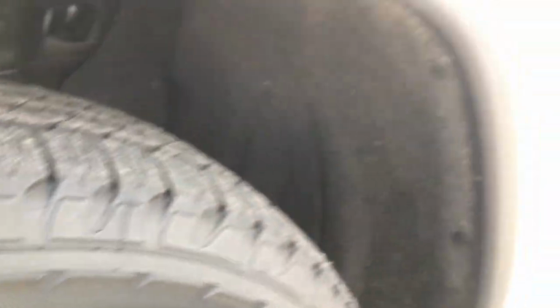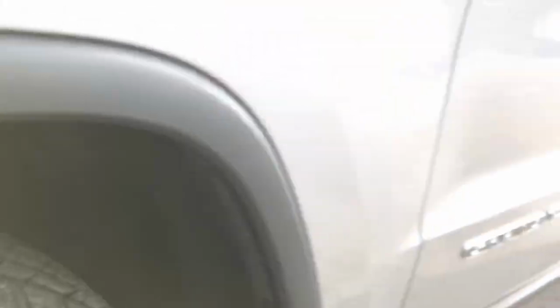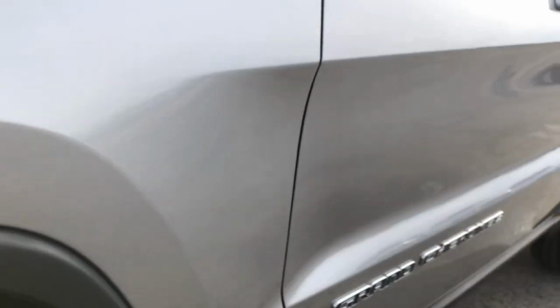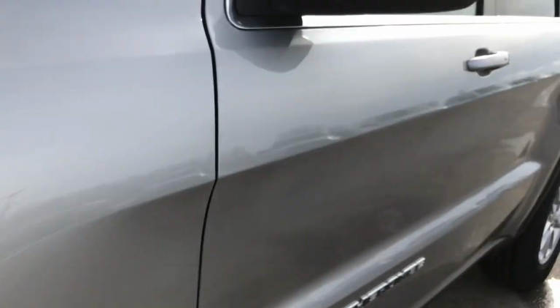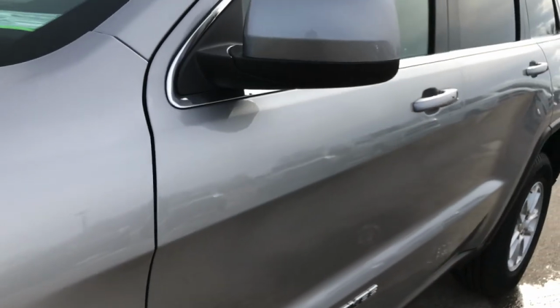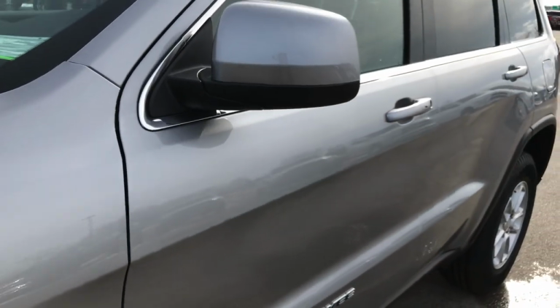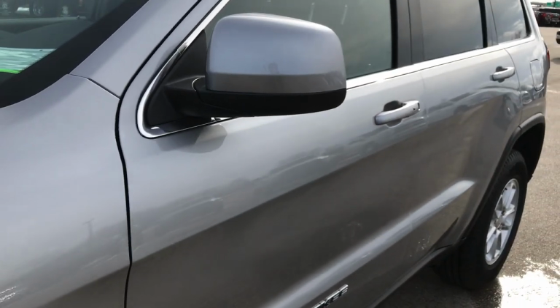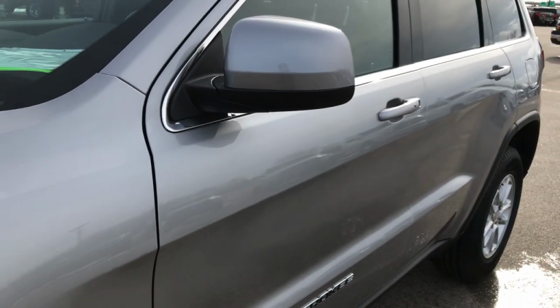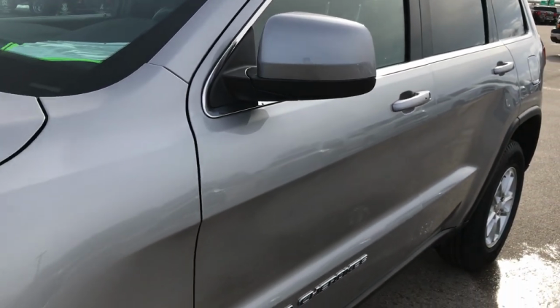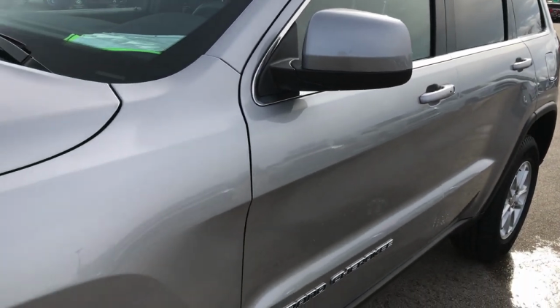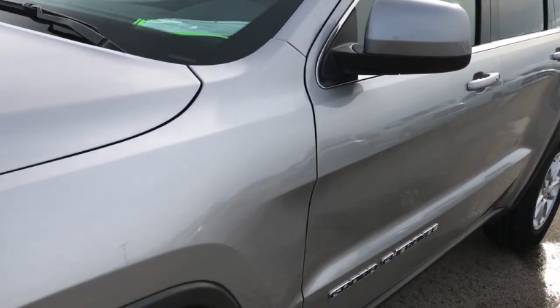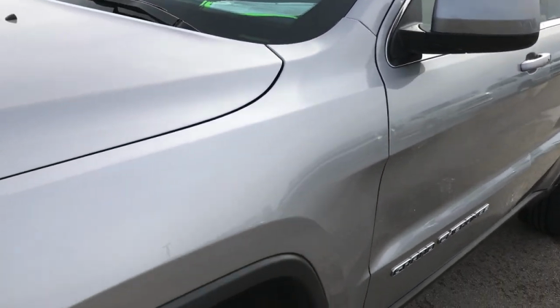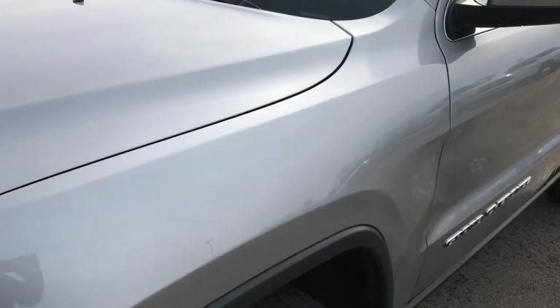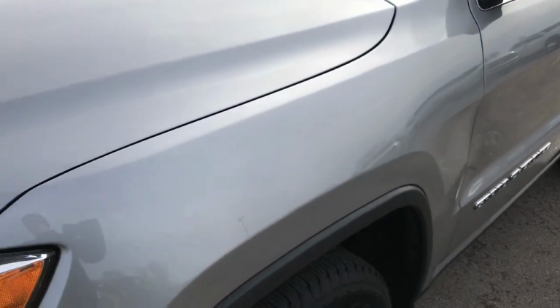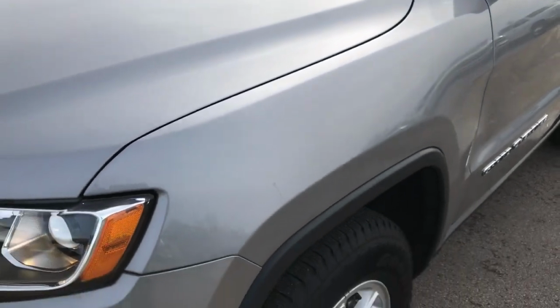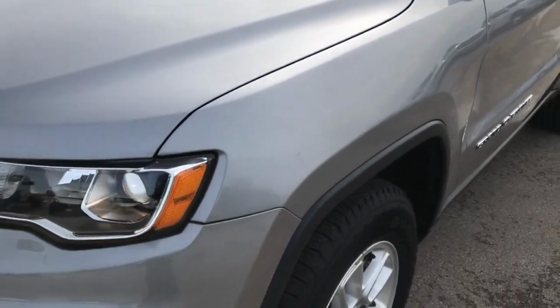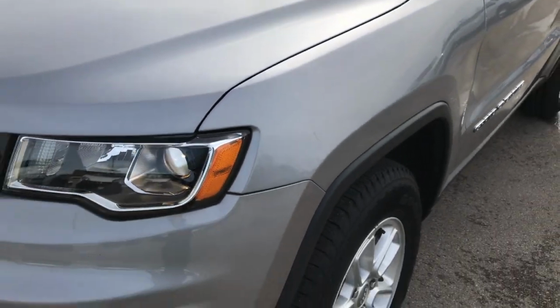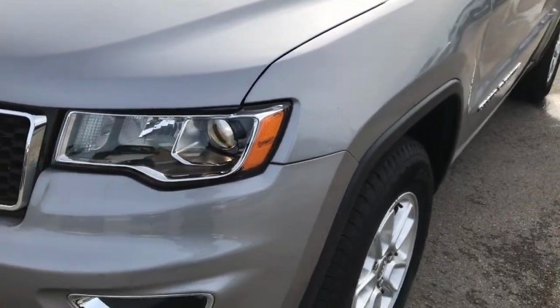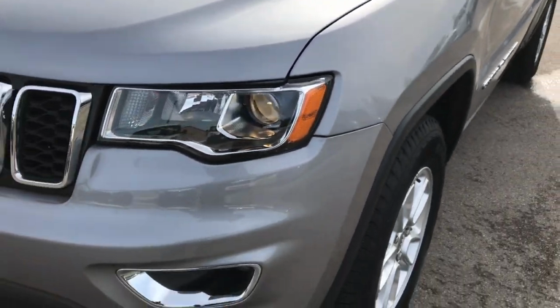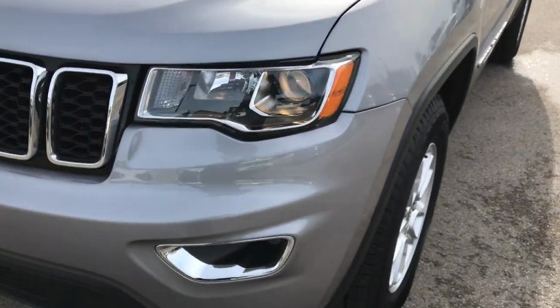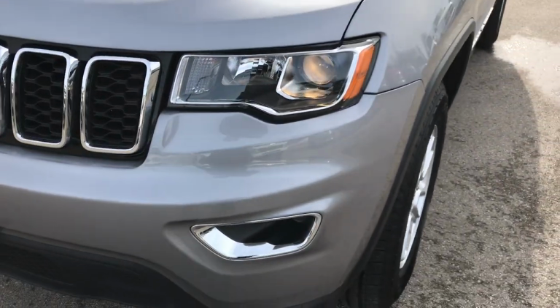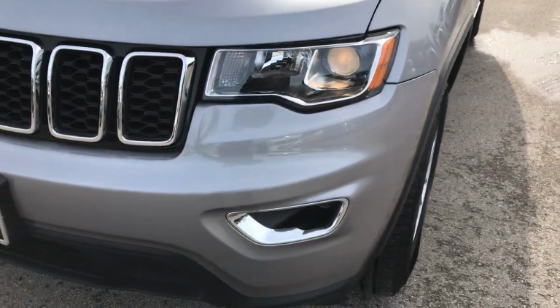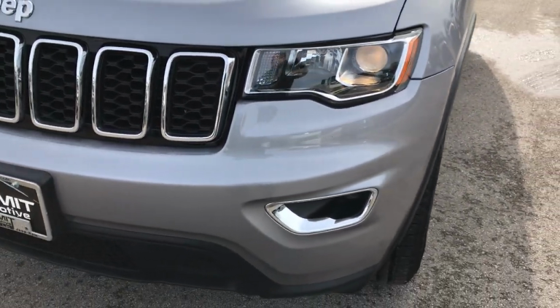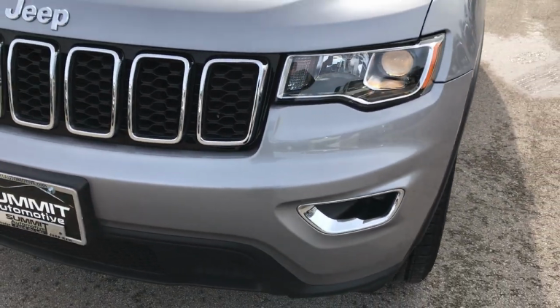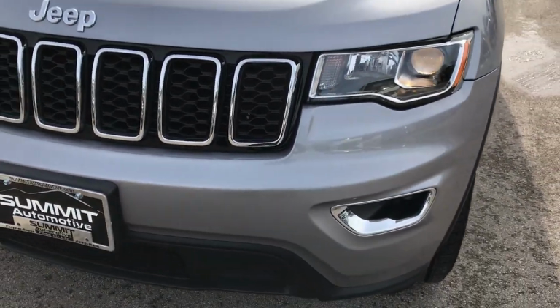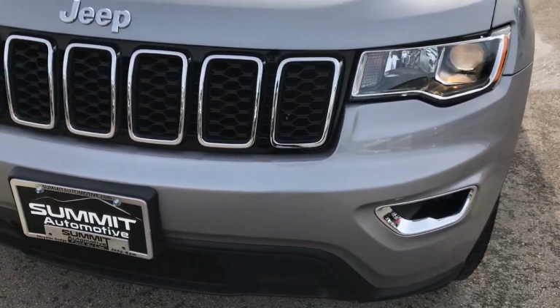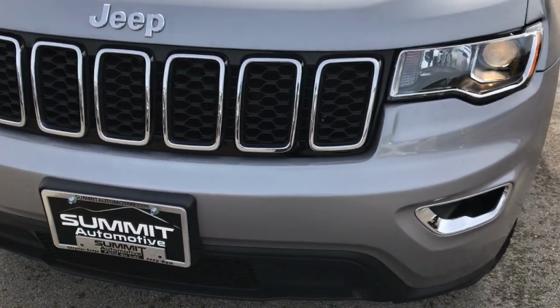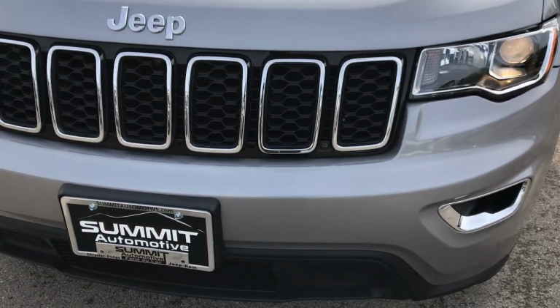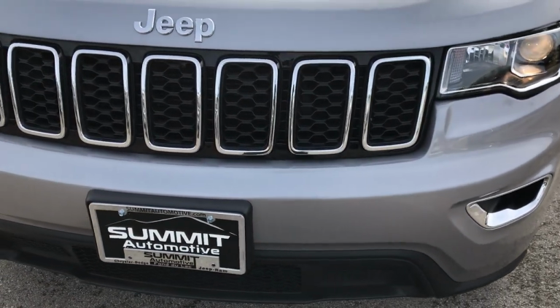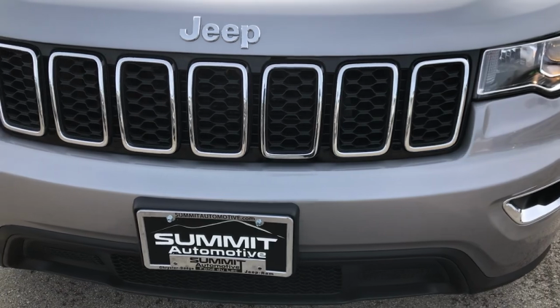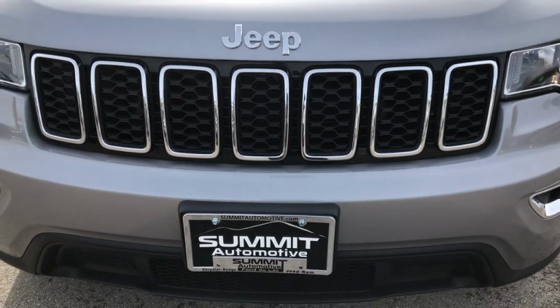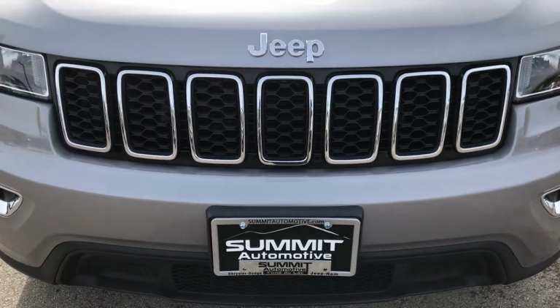We shoot all of our videos in 1080p, so if you have HD capabilities on your computer, tablet, or smartphone, turn them on right now — because it's like you're right here looking at the Jeep with me.